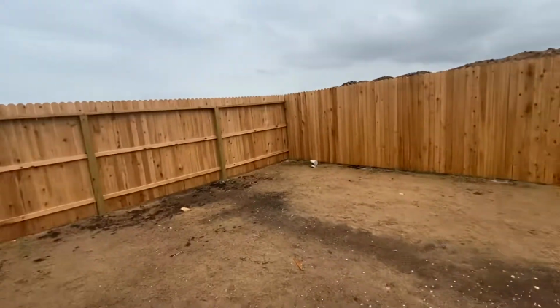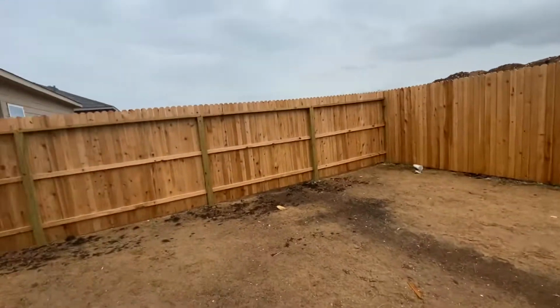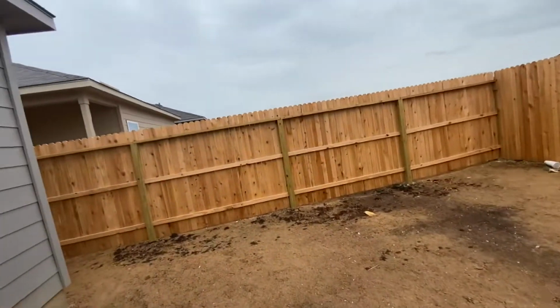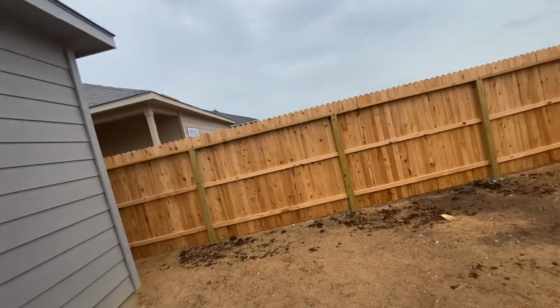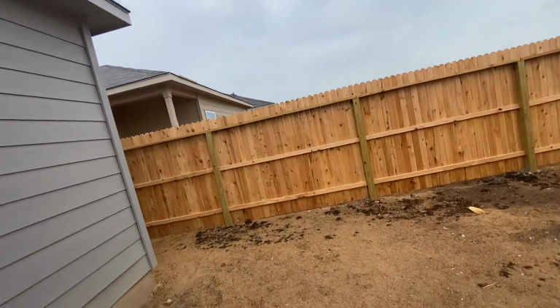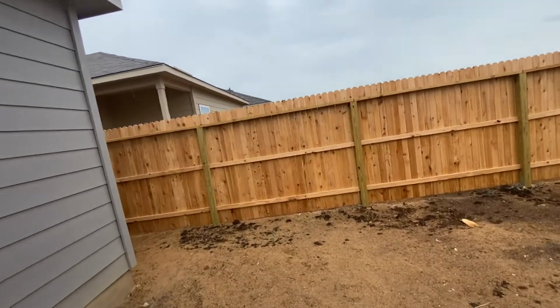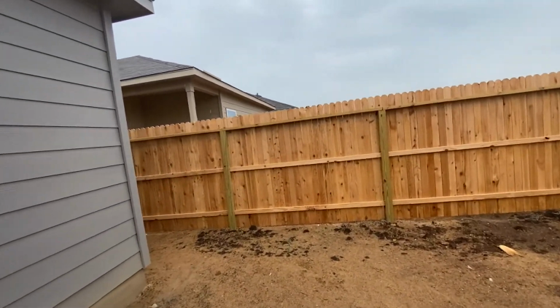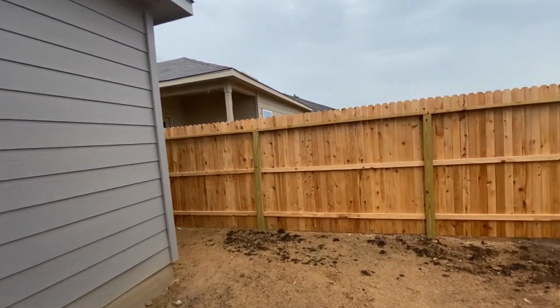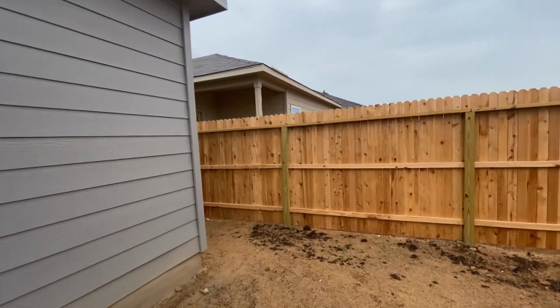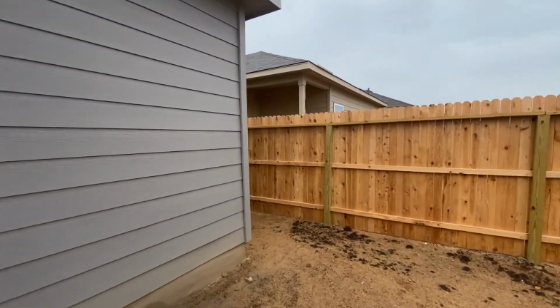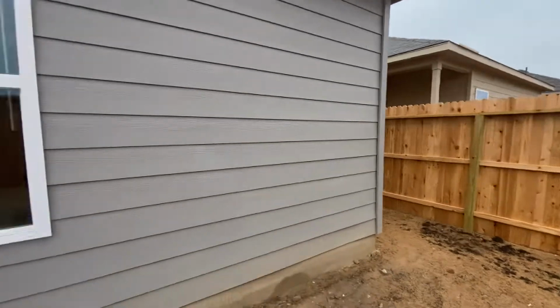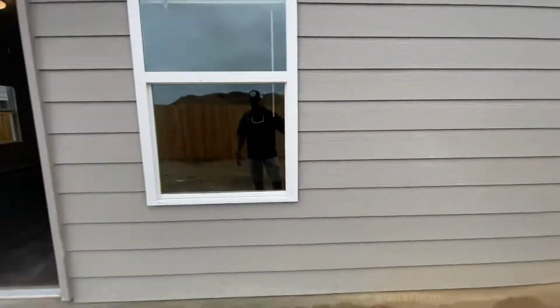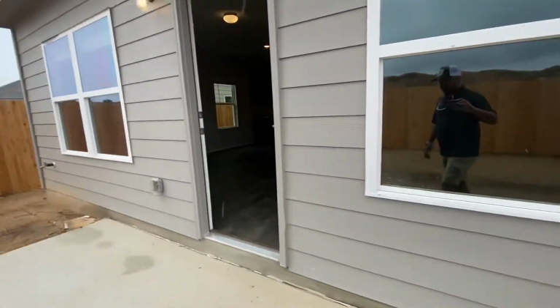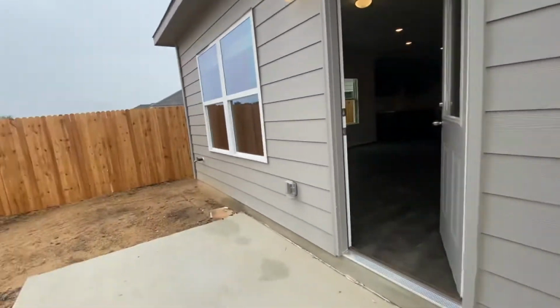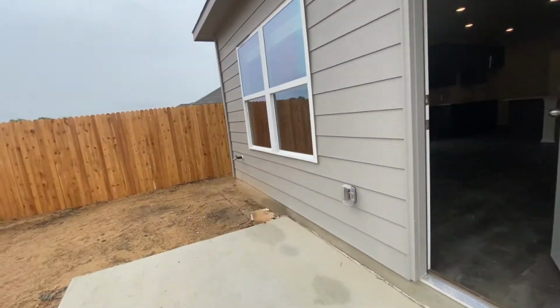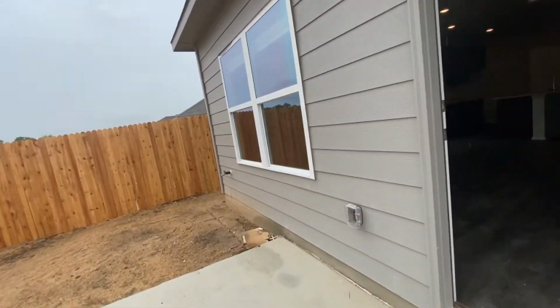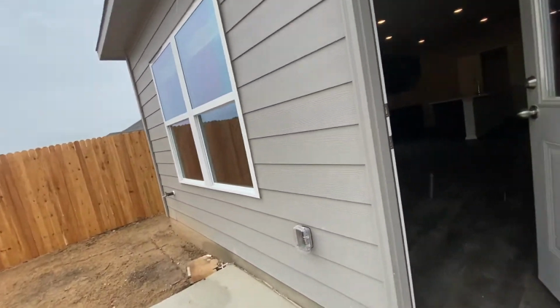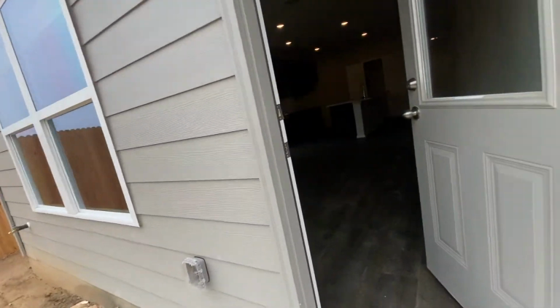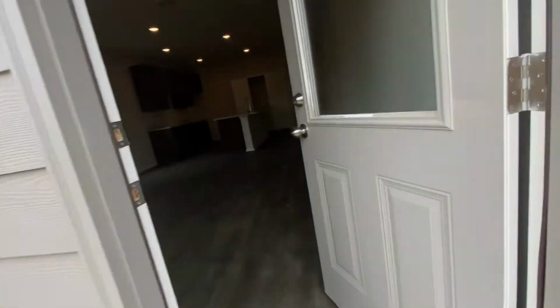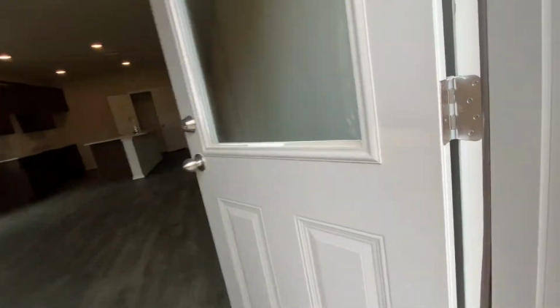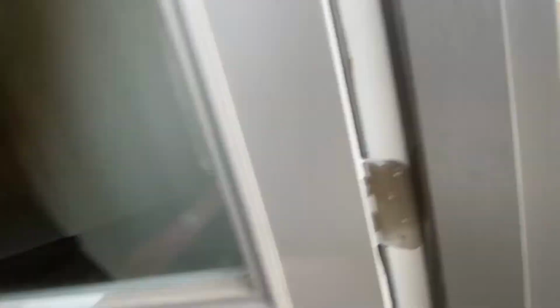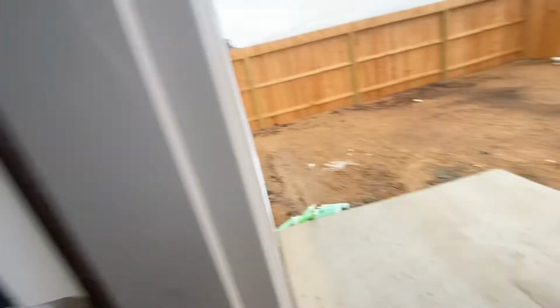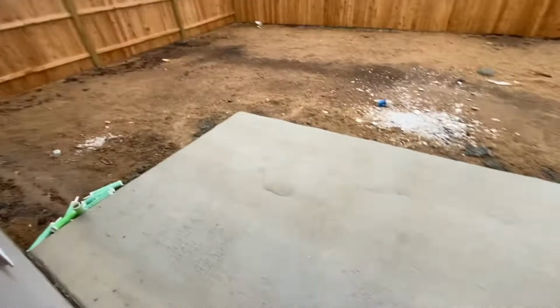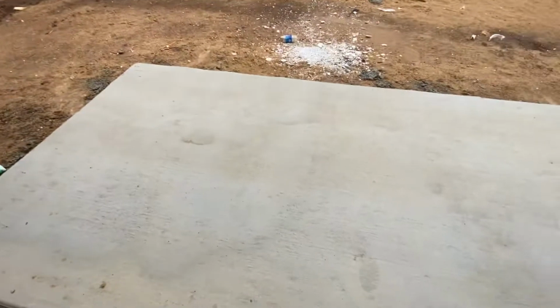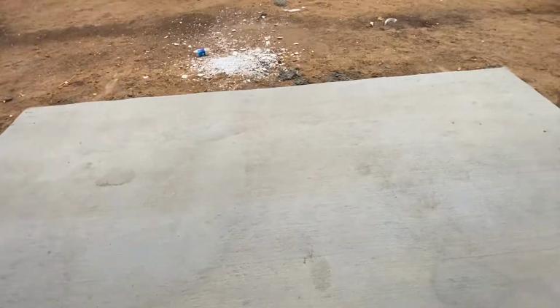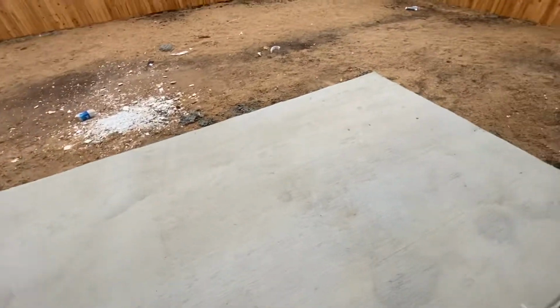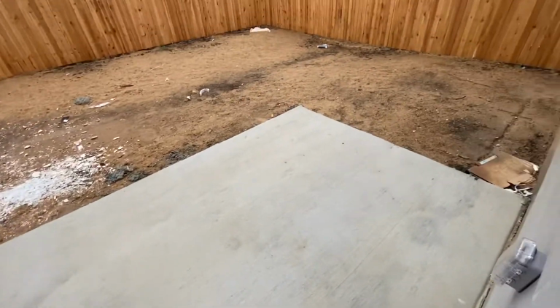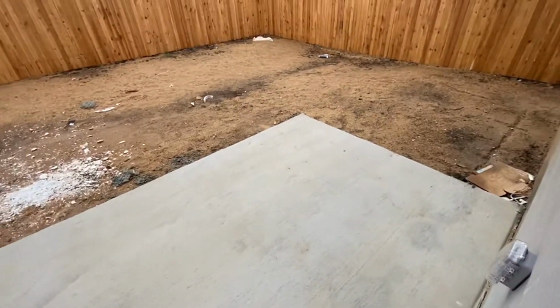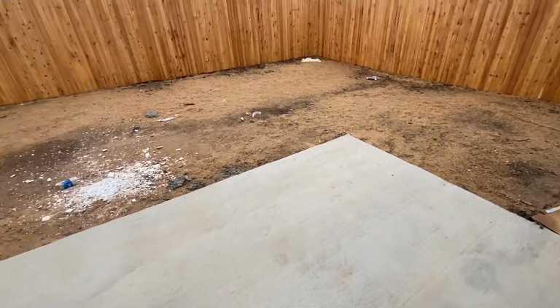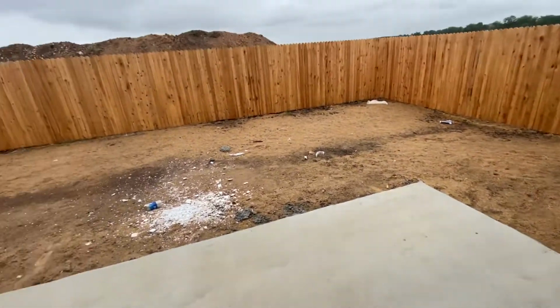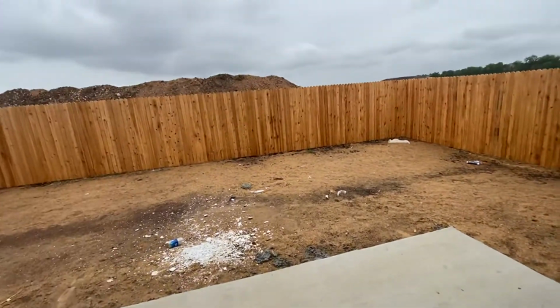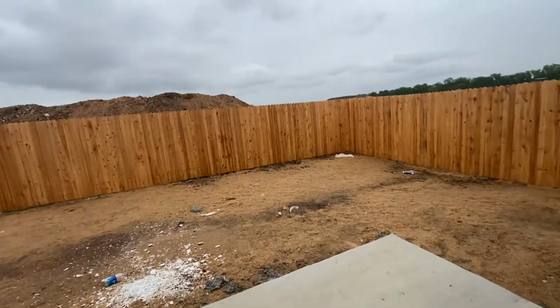Obviously they're going to put sod back here. It's nice that they put this actual patio stoop — they weren't doing that before in this community.